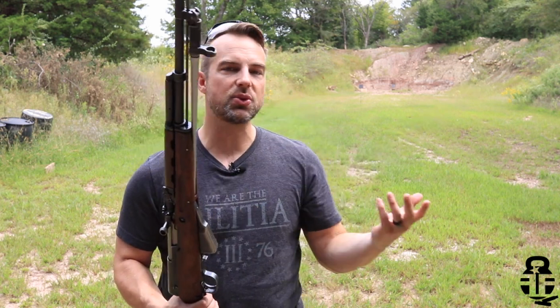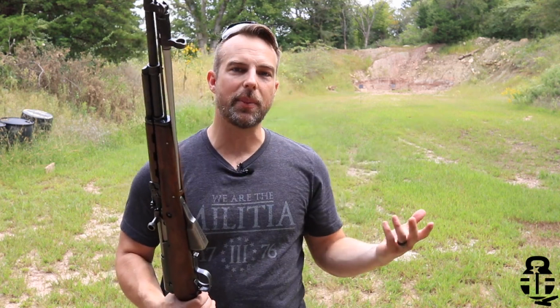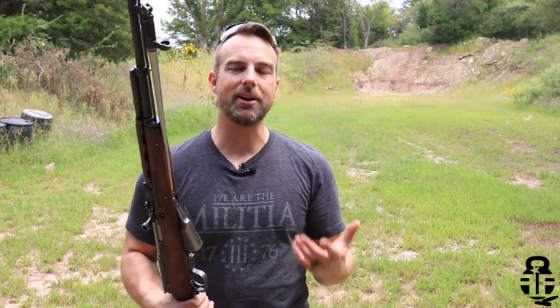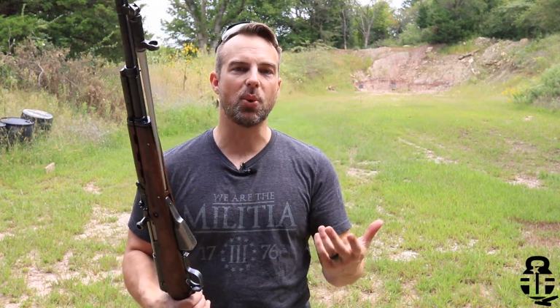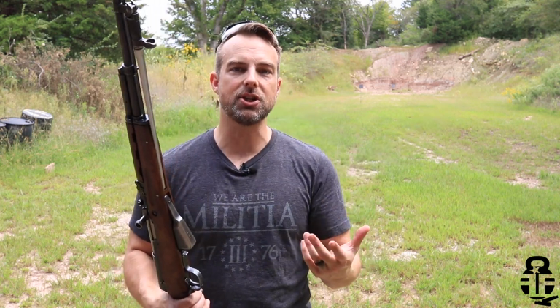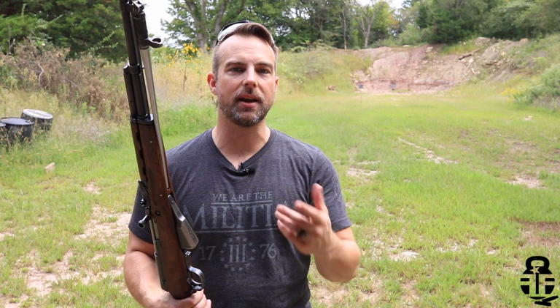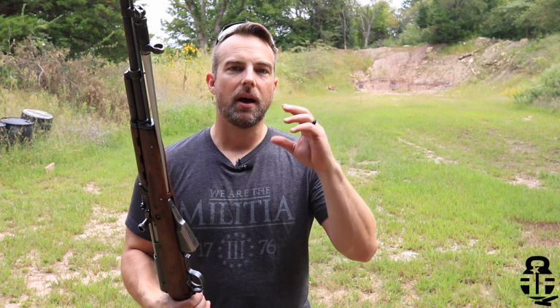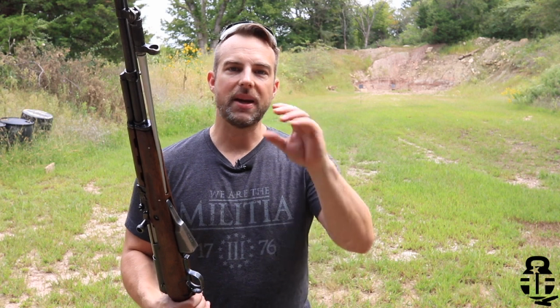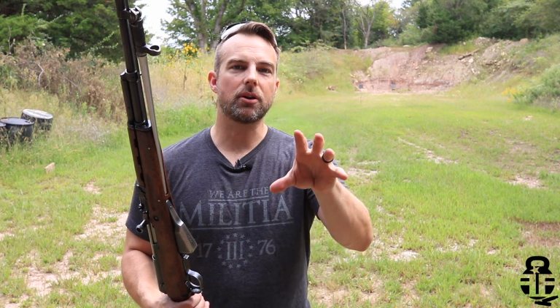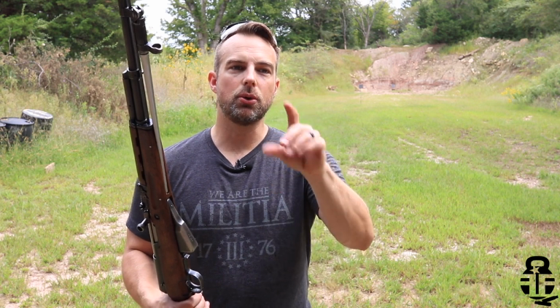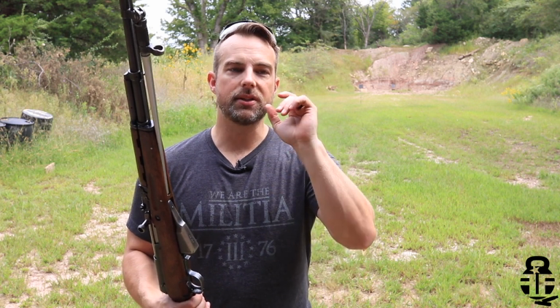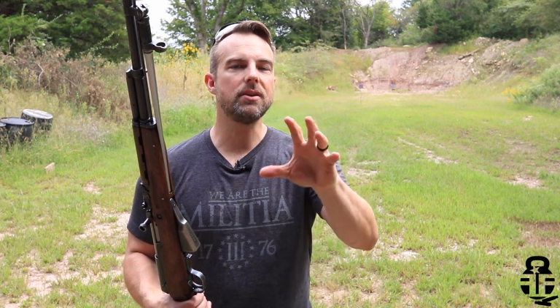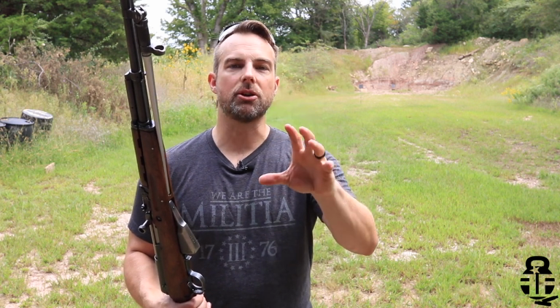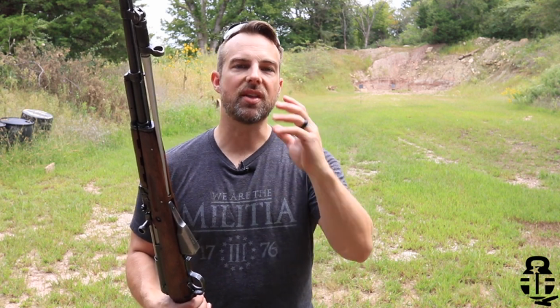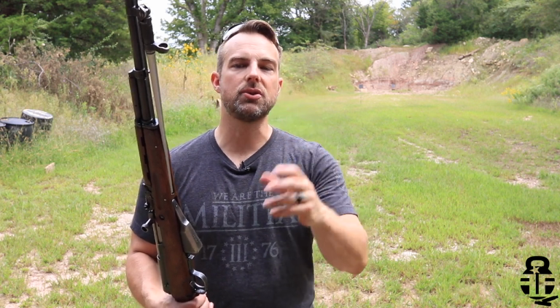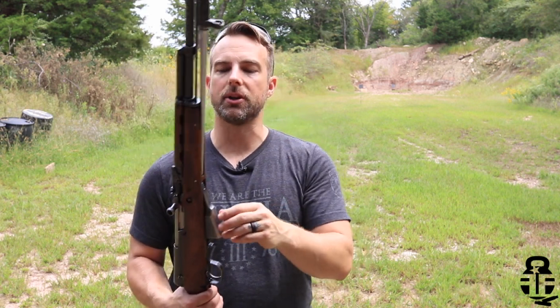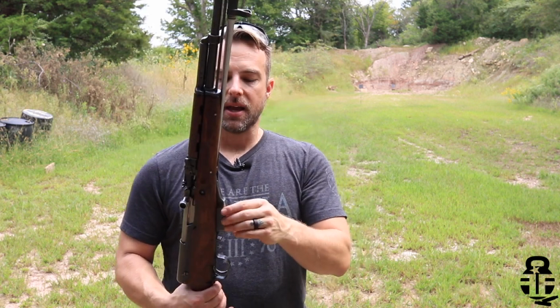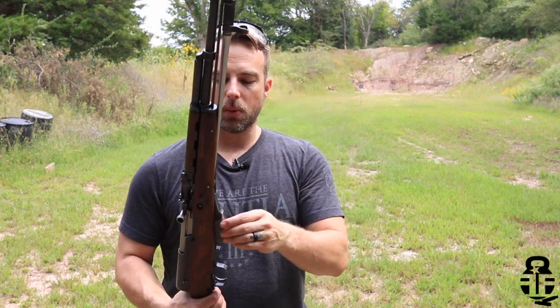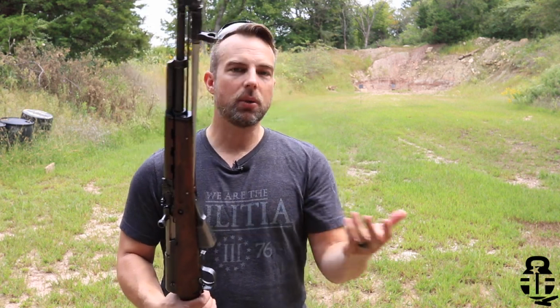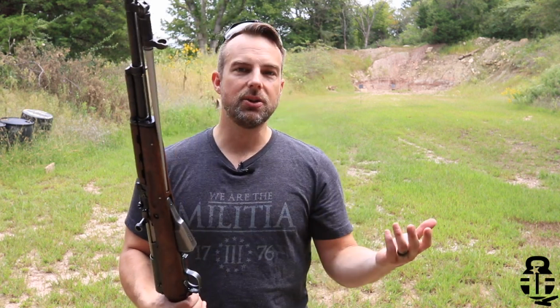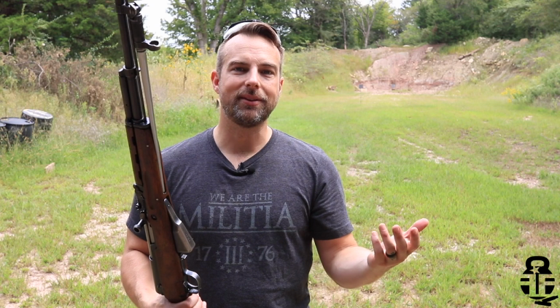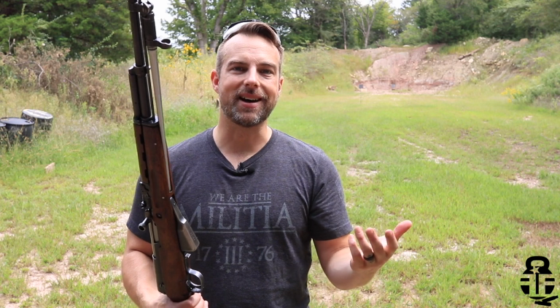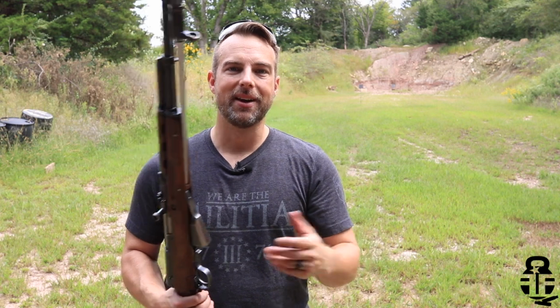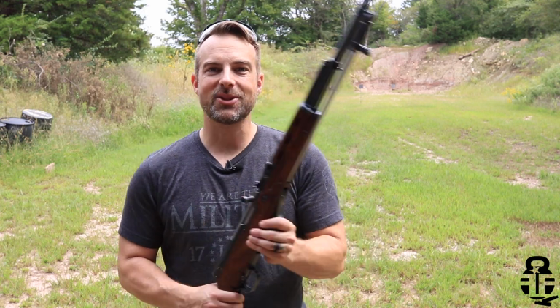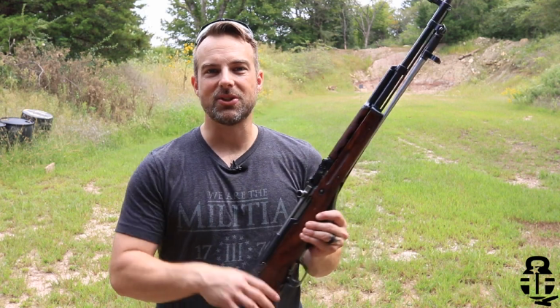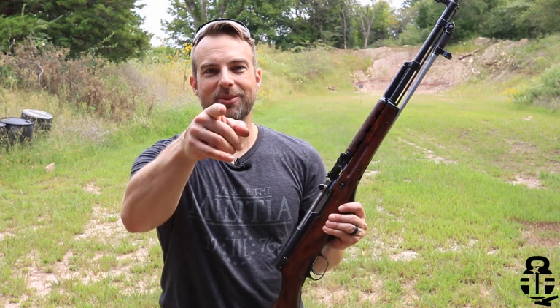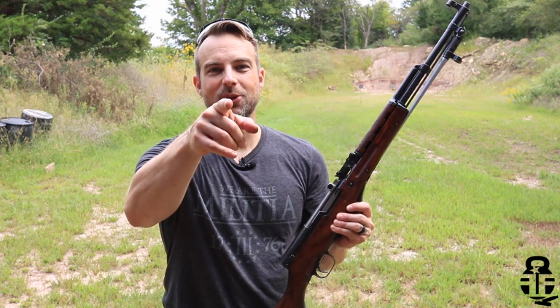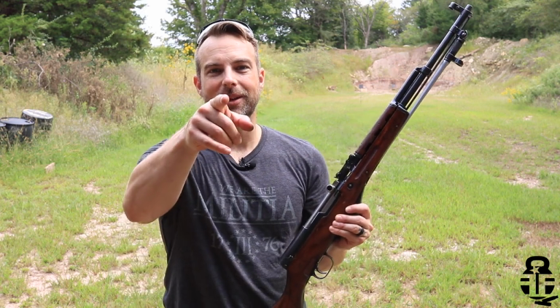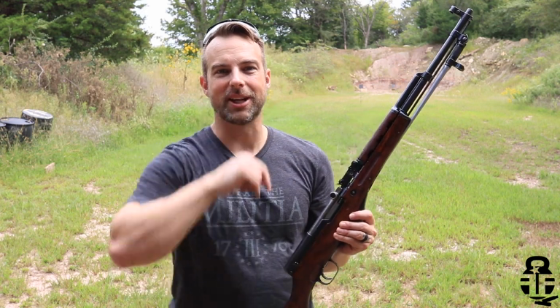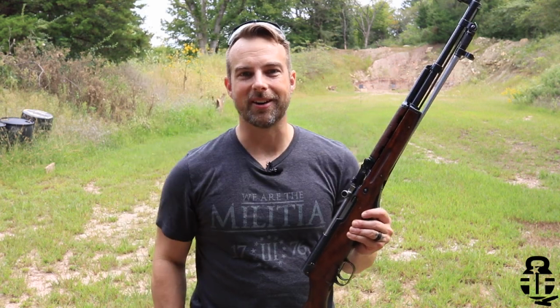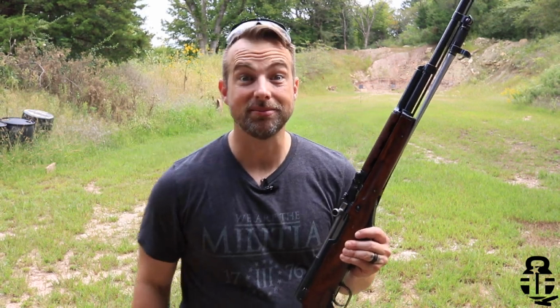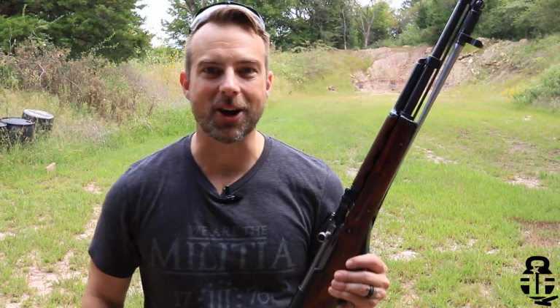Thanks for swinging by, I sure do appreciate it. Patreon crew, you guys continue to crush it — thank you so much. We will catch you next time. As always, freedom through strength. Catch you later, bye y'all.